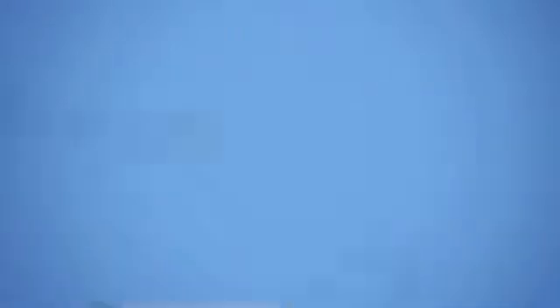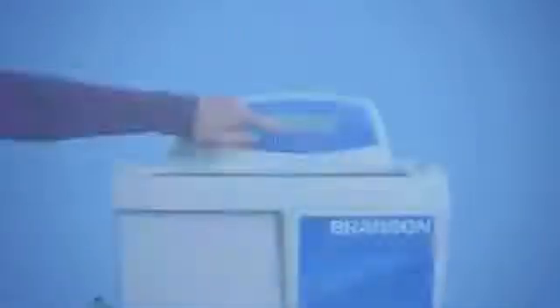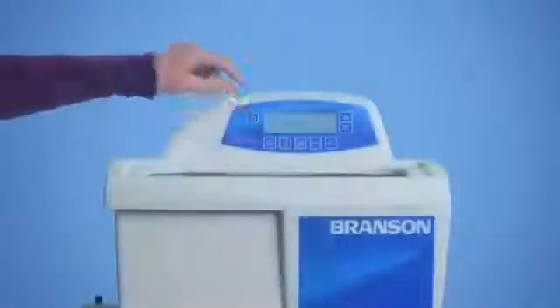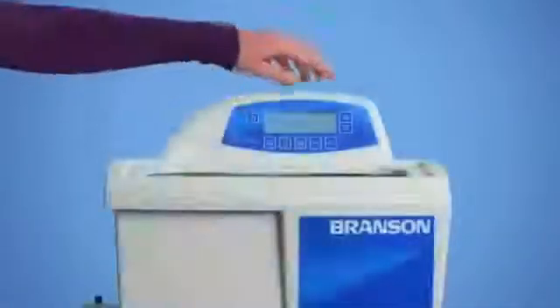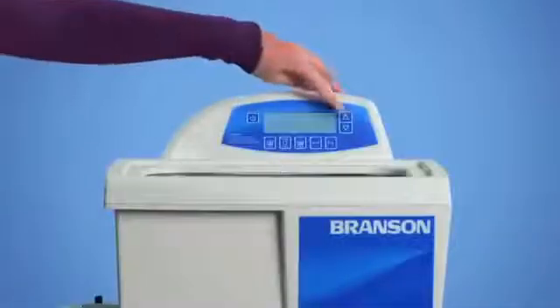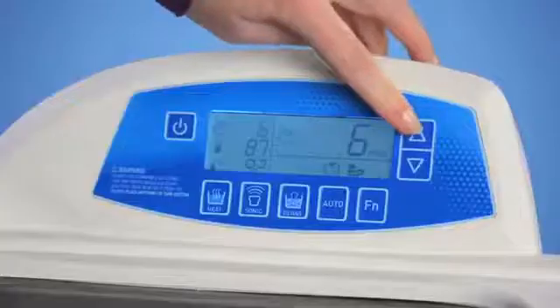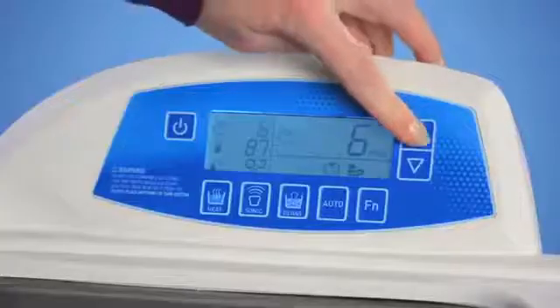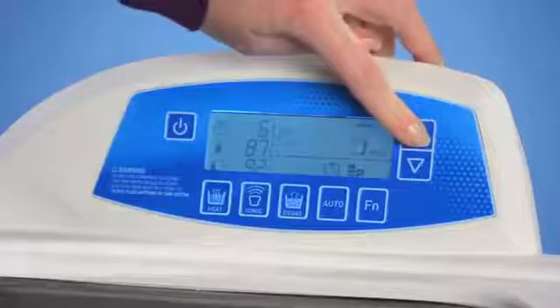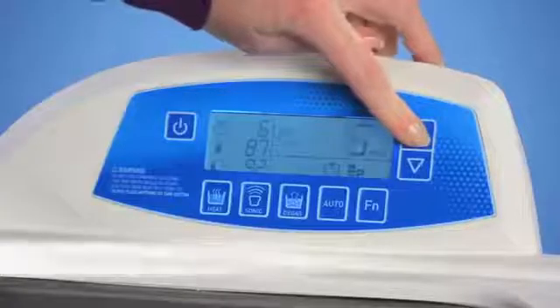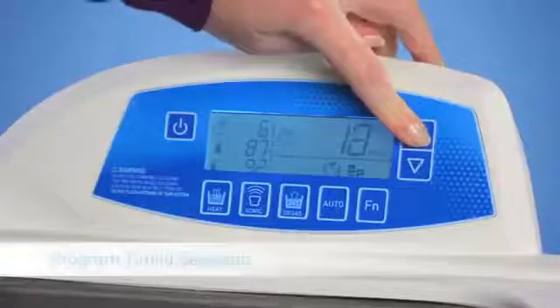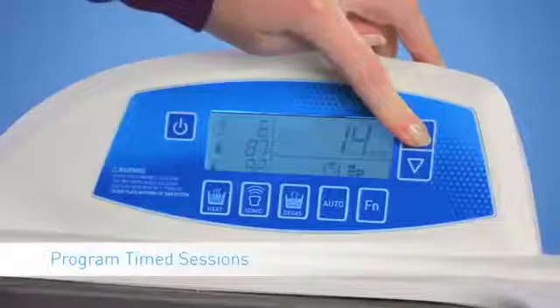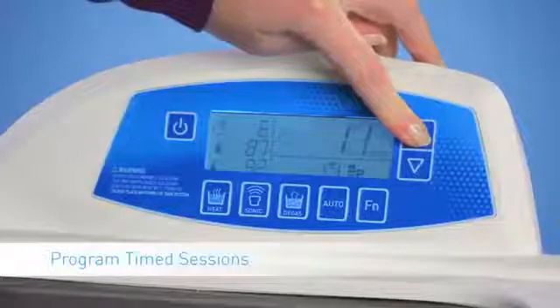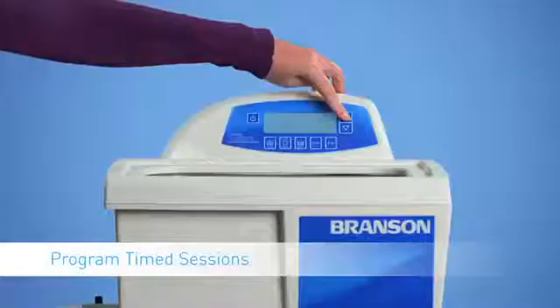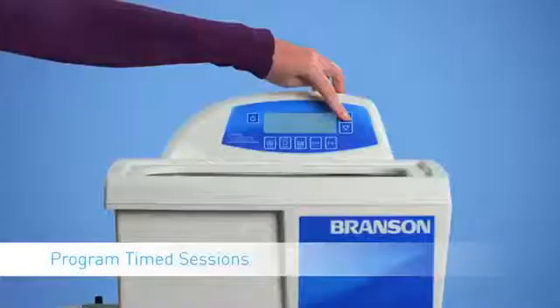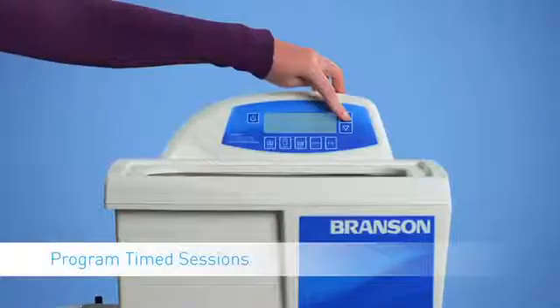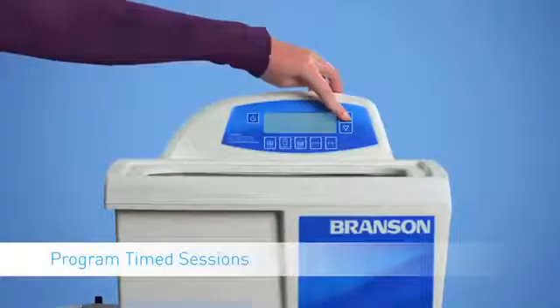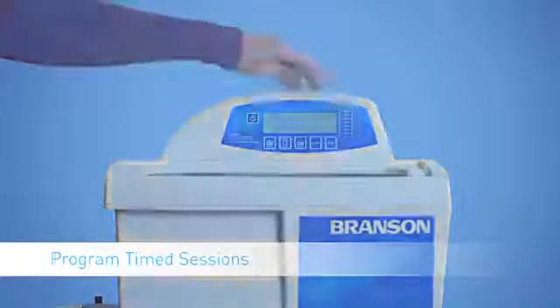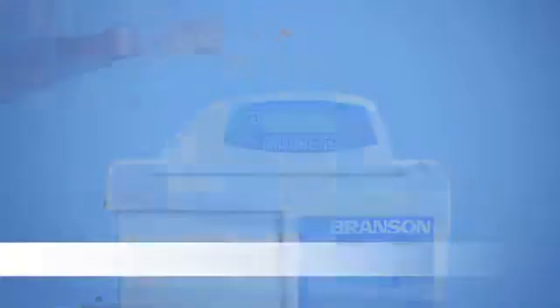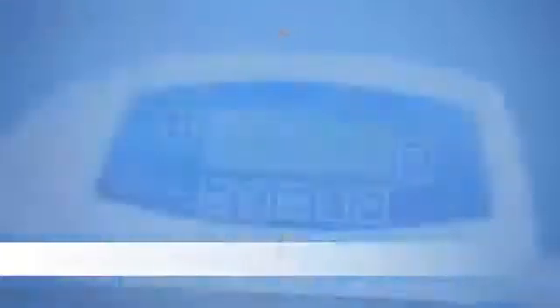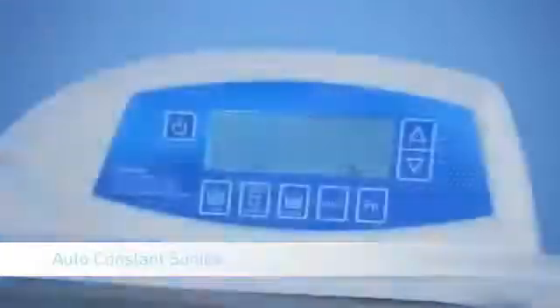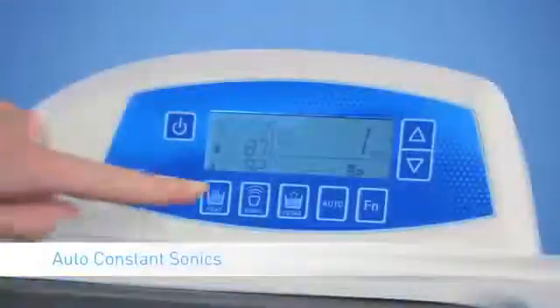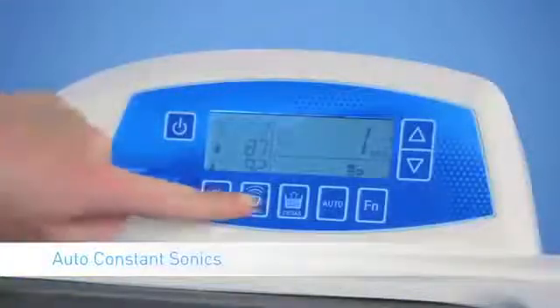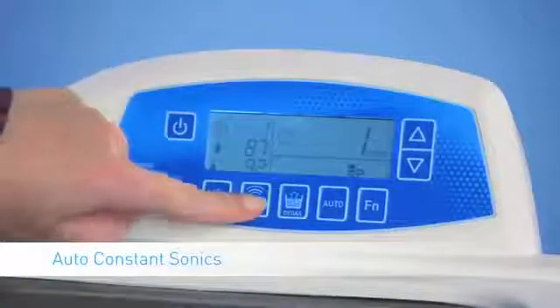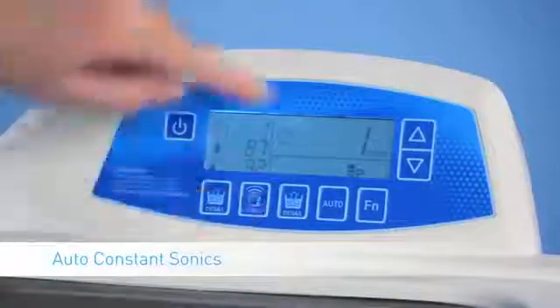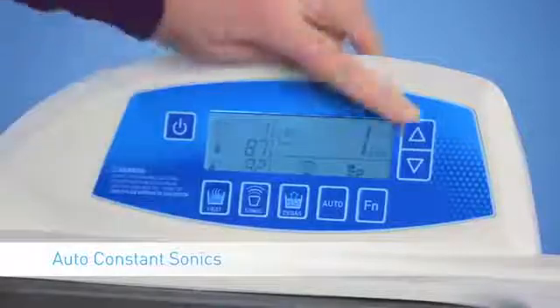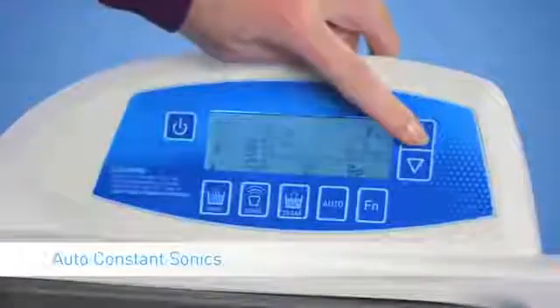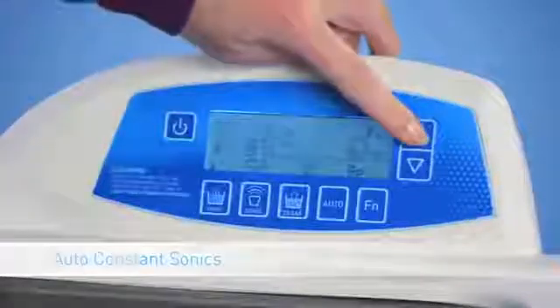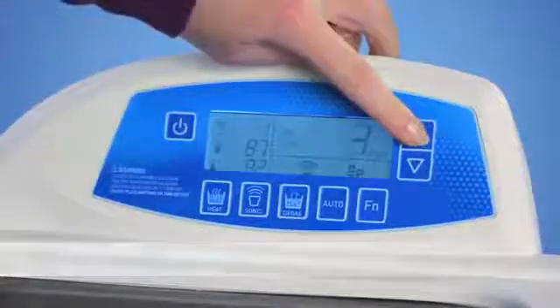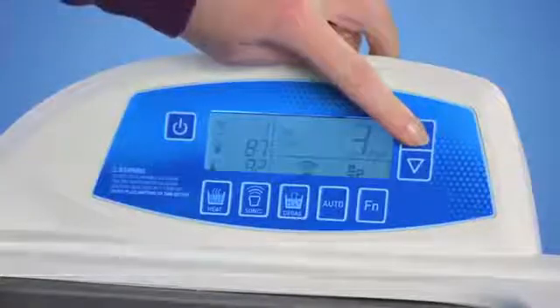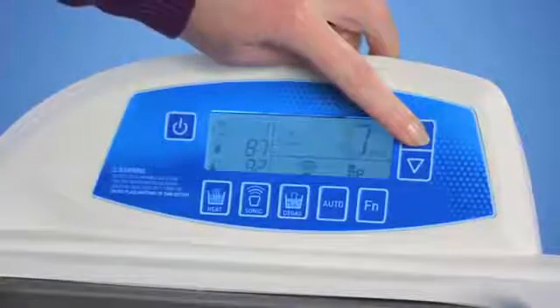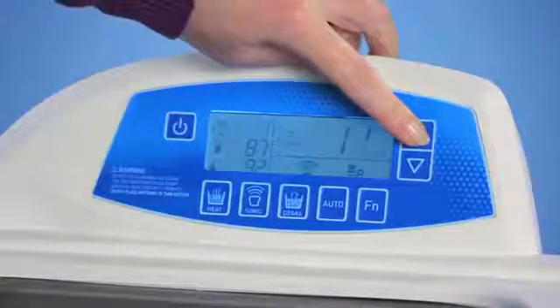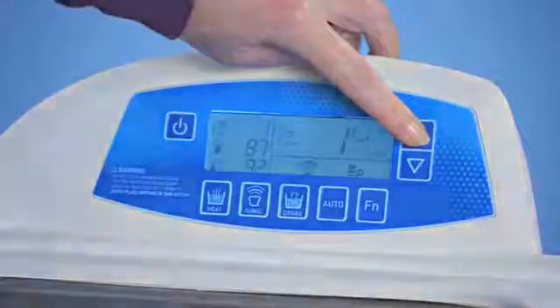Start by setting your cleaning time. You can choose timed increments of up to 99 minutes, or get the flexibility of continuous cleaning with a constant sonics mode. Either way, just set your digital Bransonic and forget it.